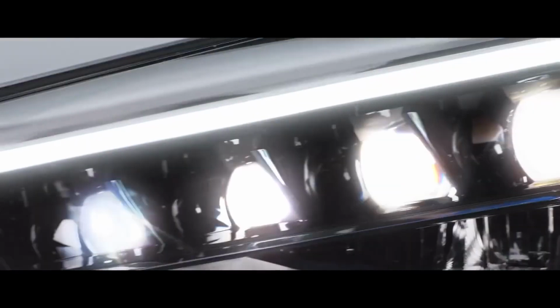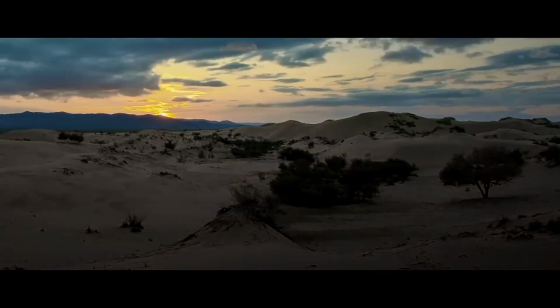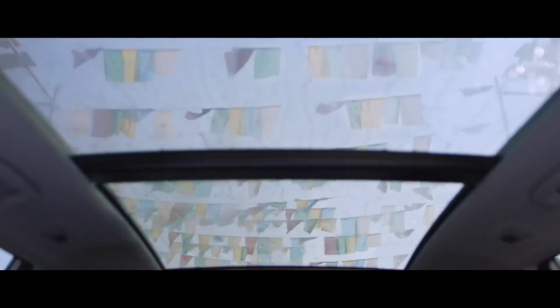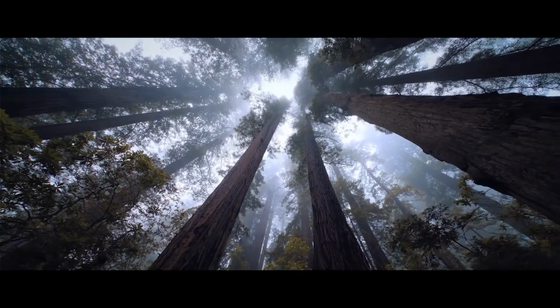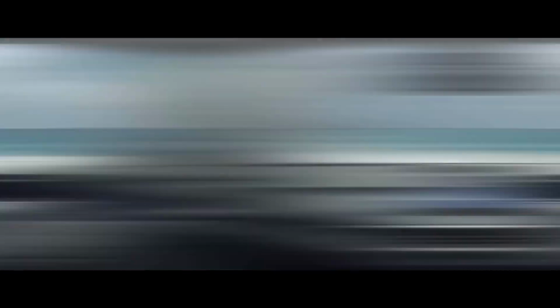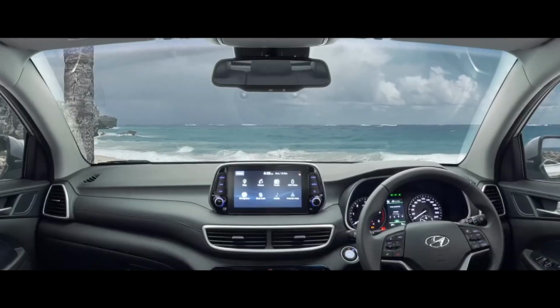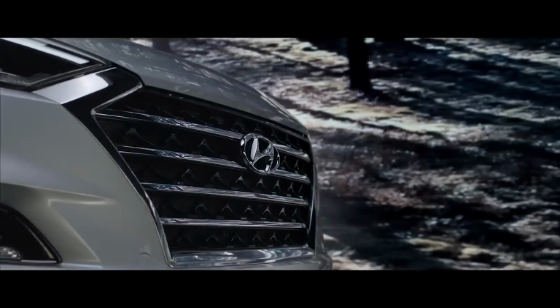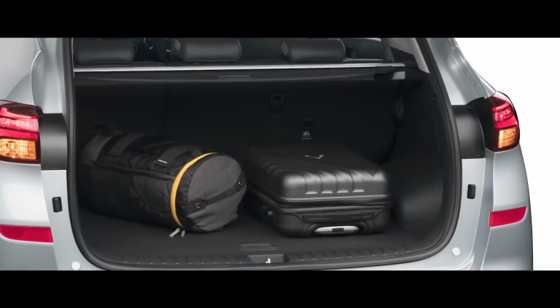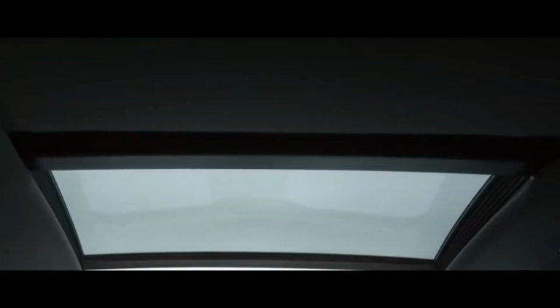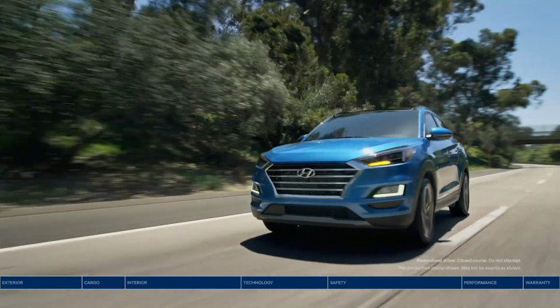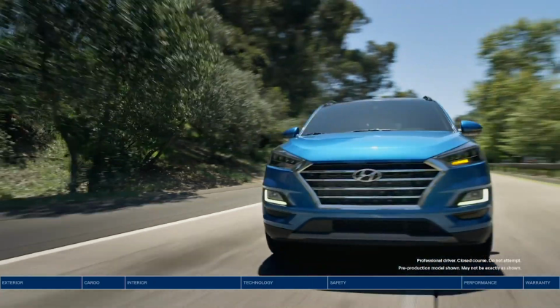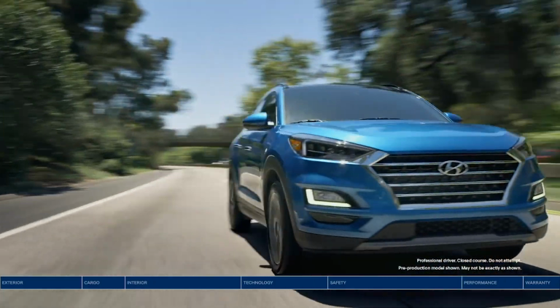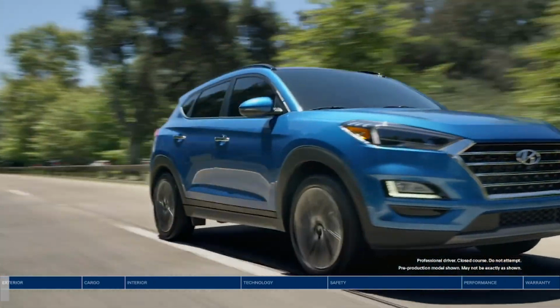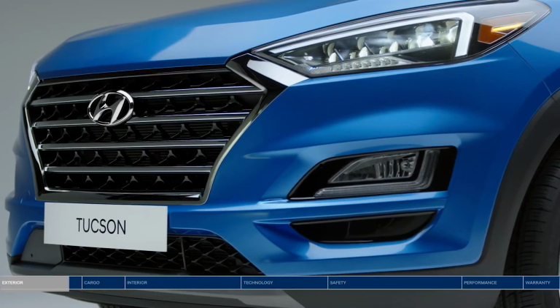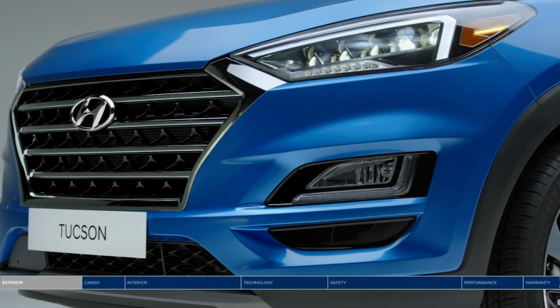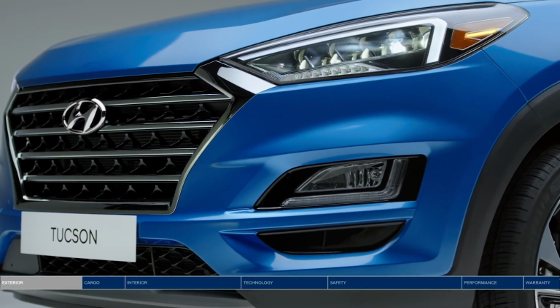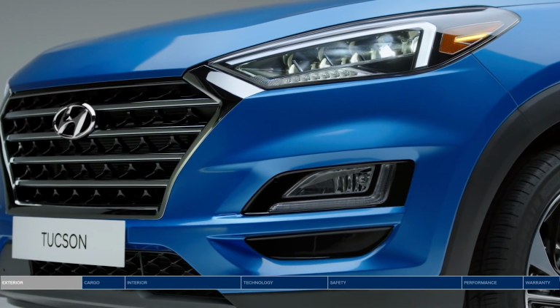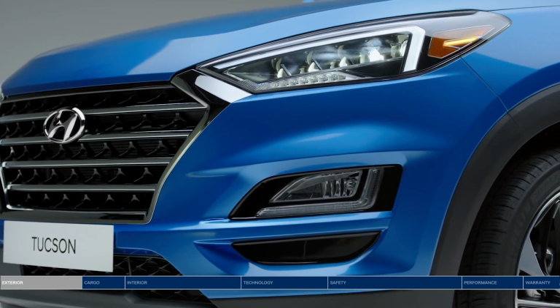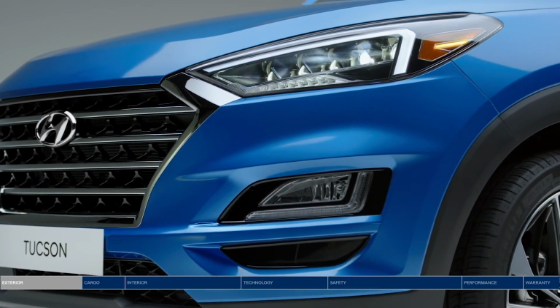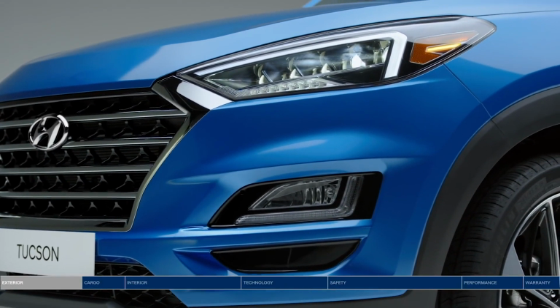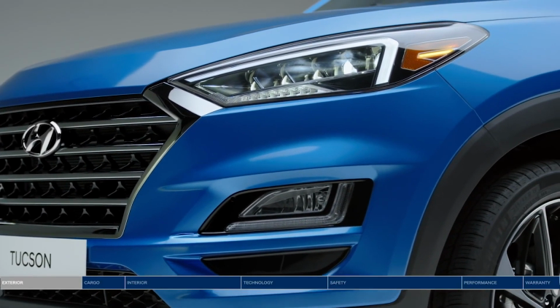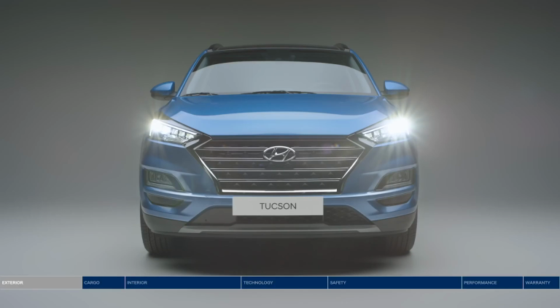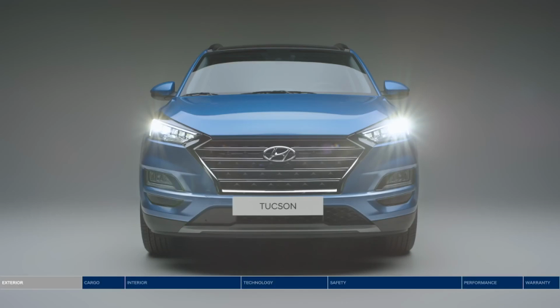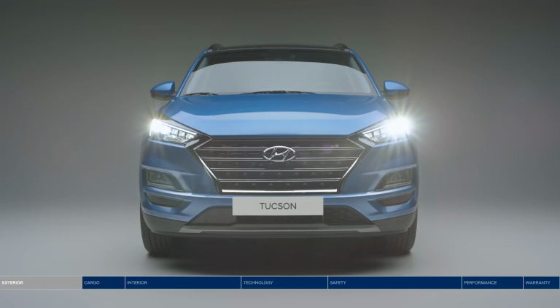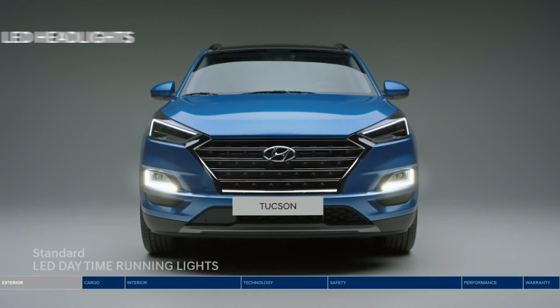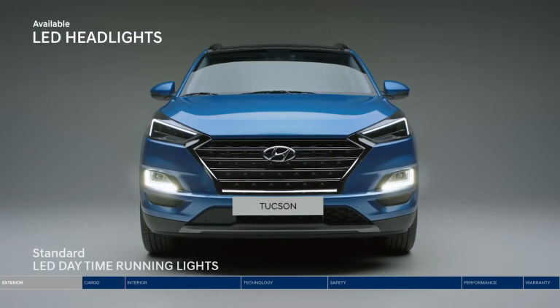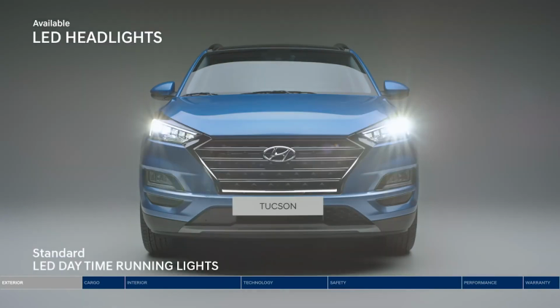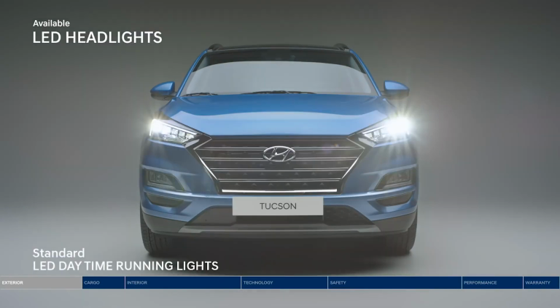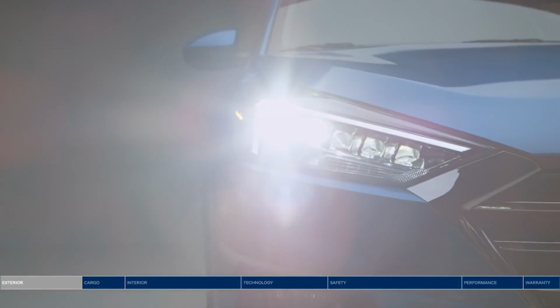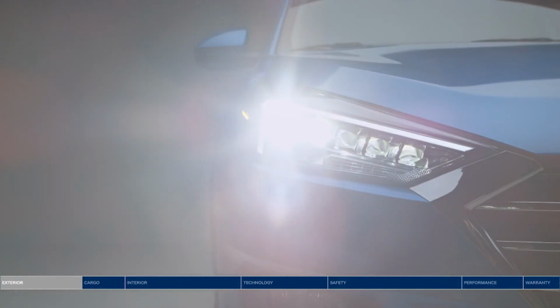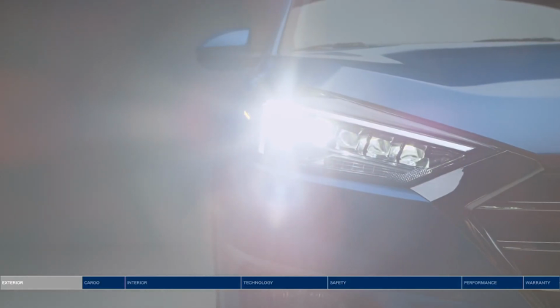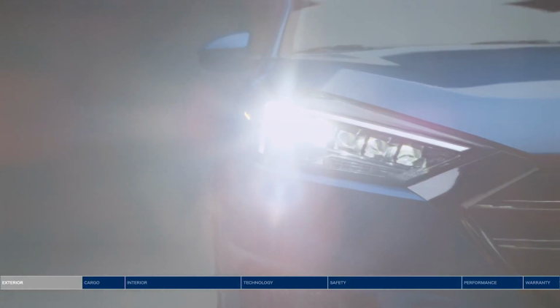I am a Hyundai Tucson. The front design carries the same design language. It features Hyundai's signature cascading grille, LED headlamps, LED DRLs, and a redesigned bumper. The Tucson is a large and commanding model.